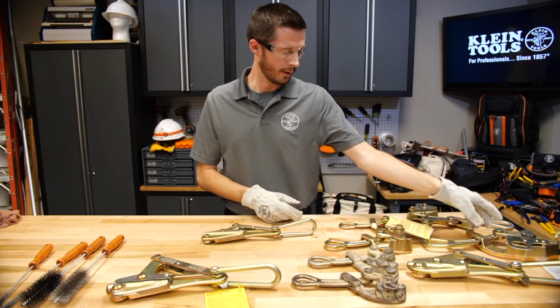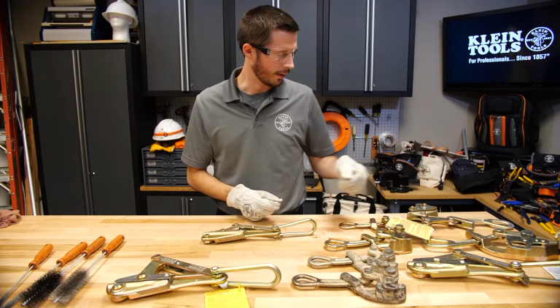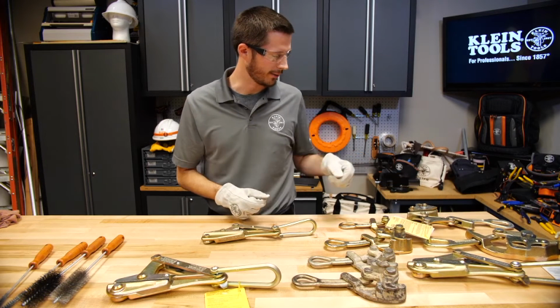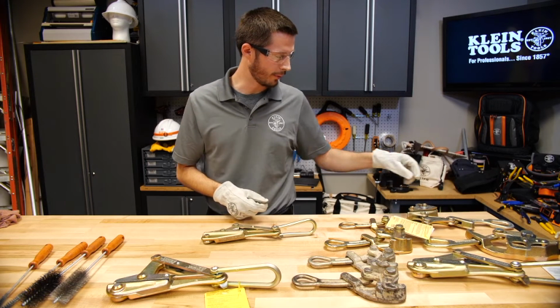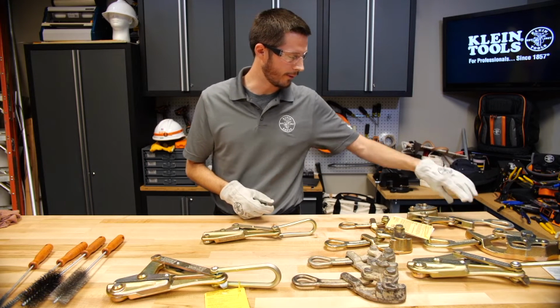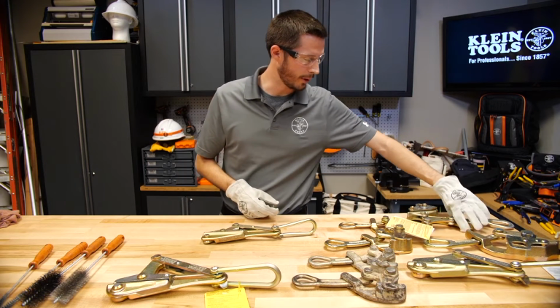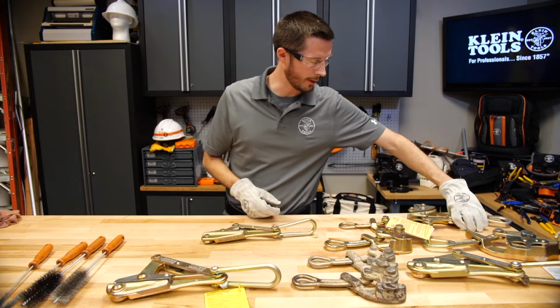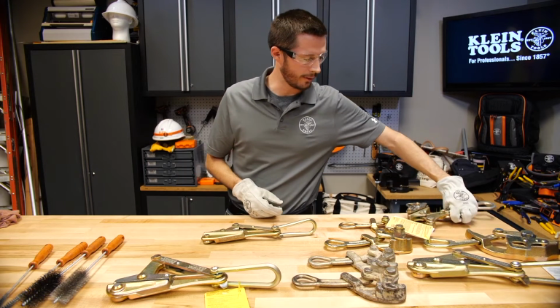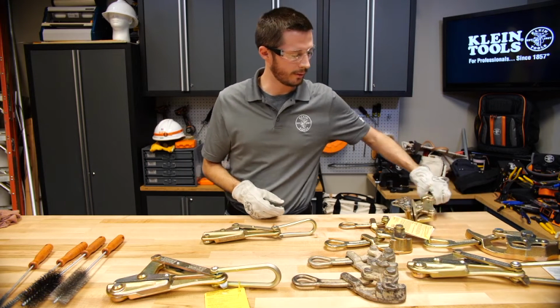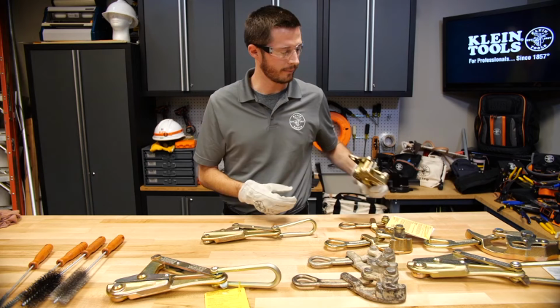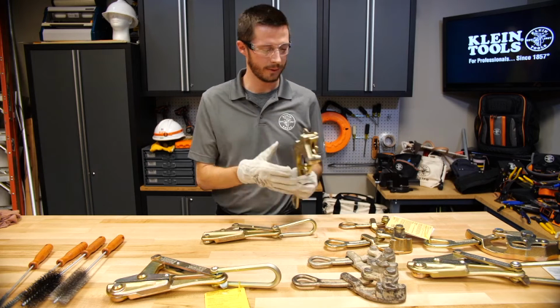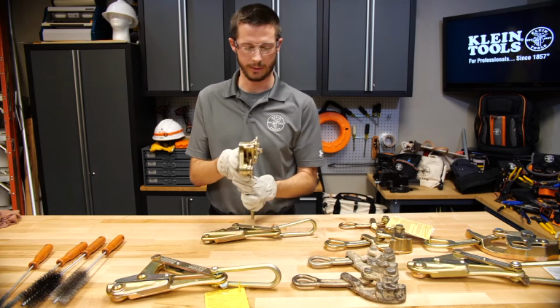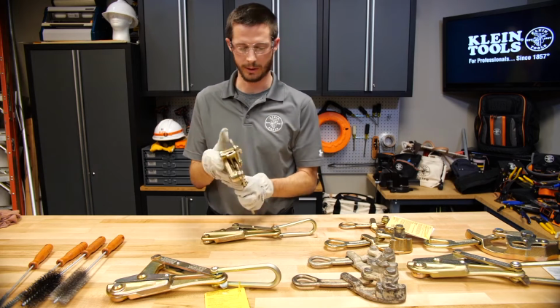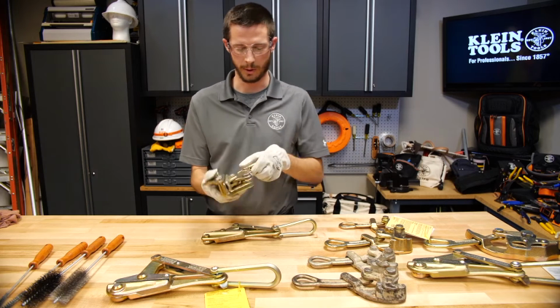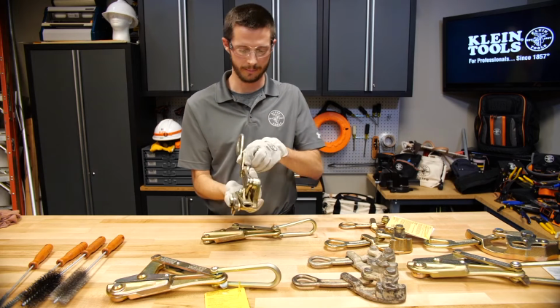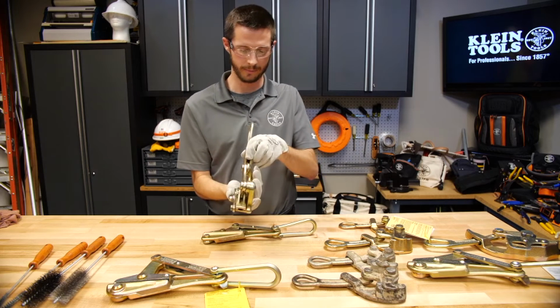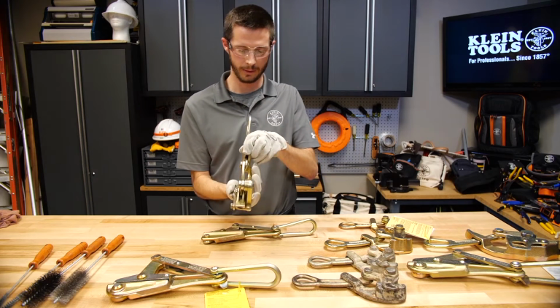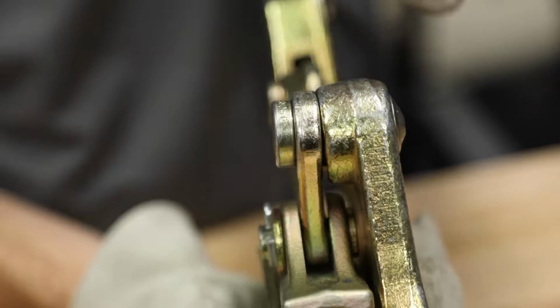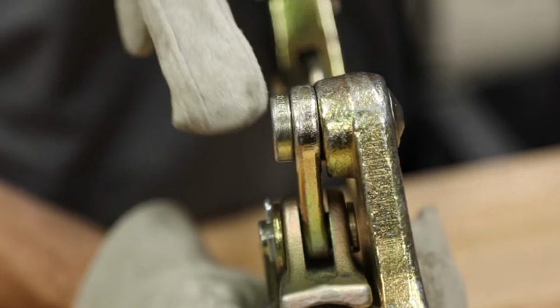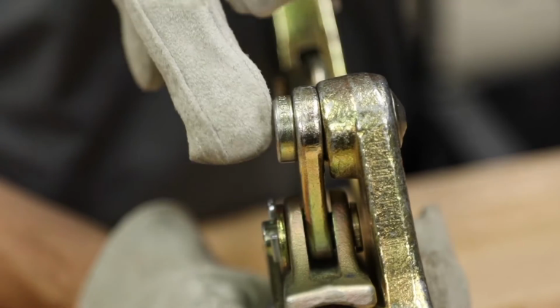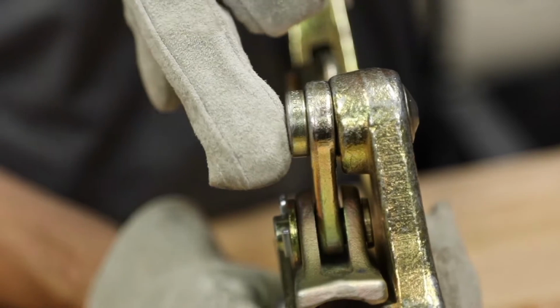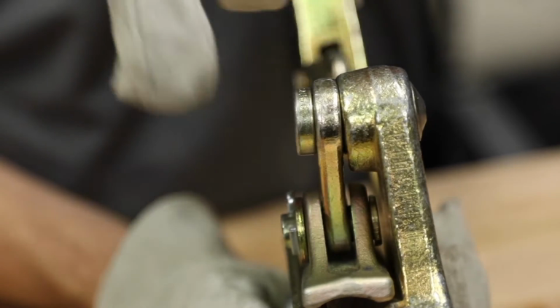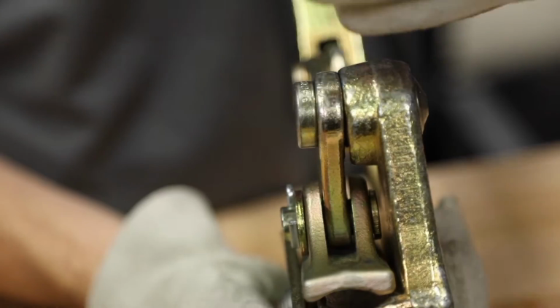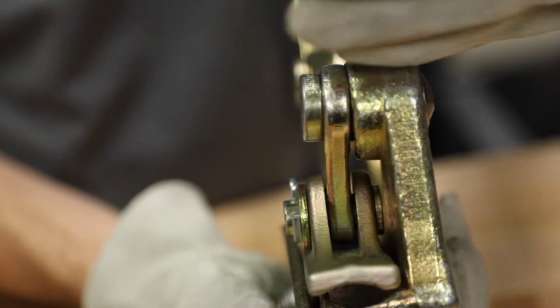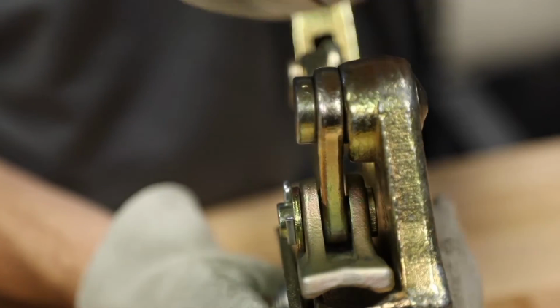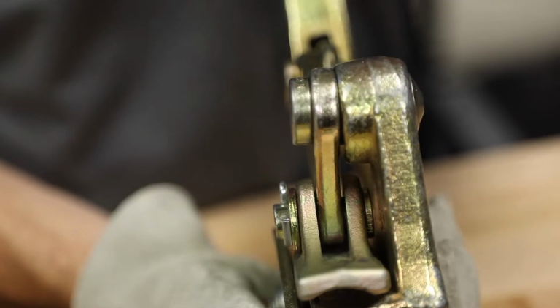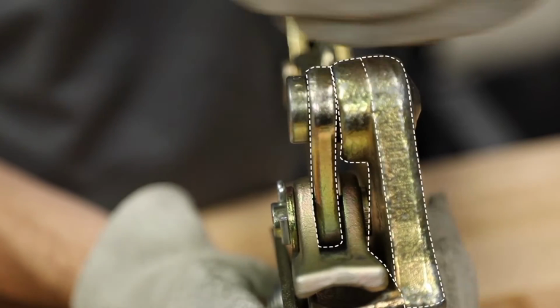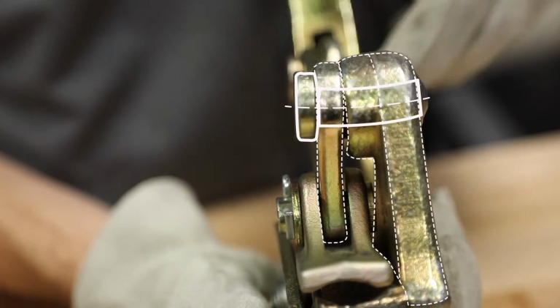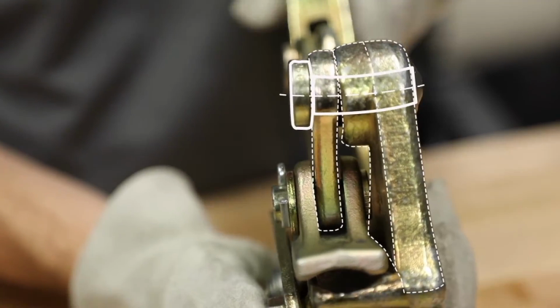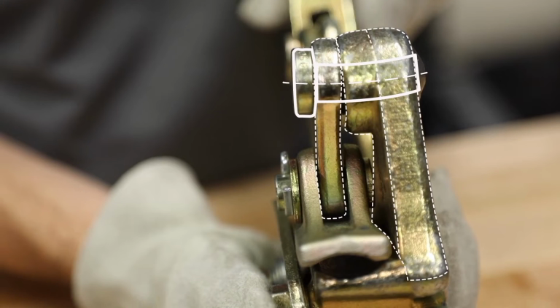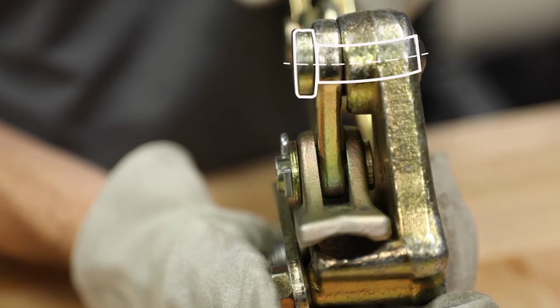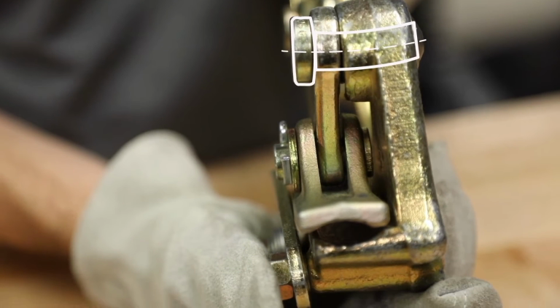An example of a bent rivet is this one. You can see the lever is pushed out to the side.